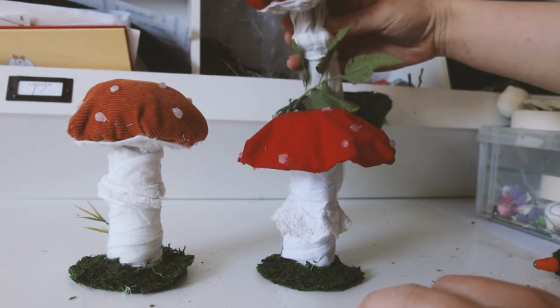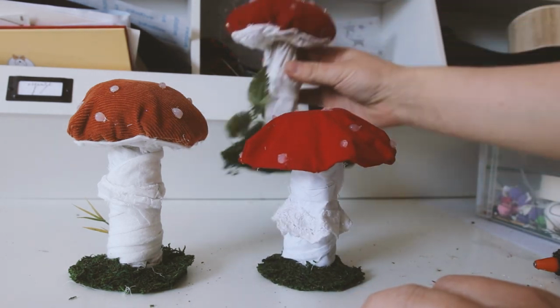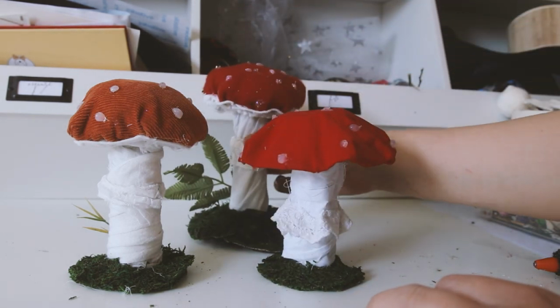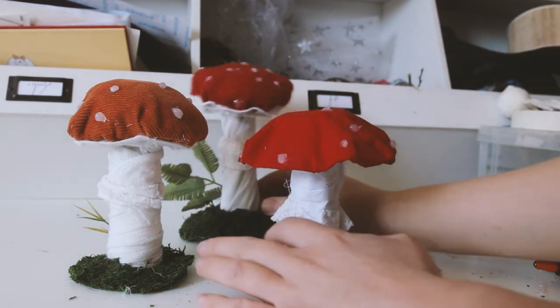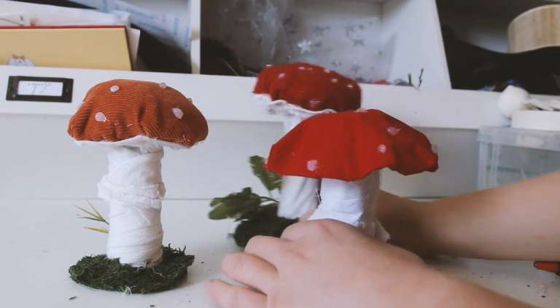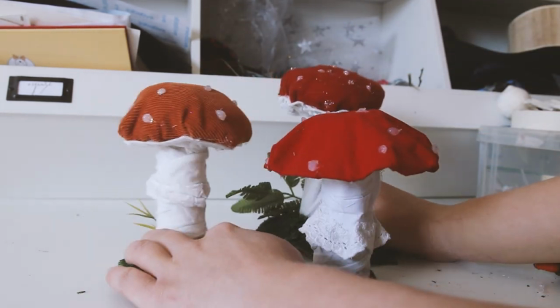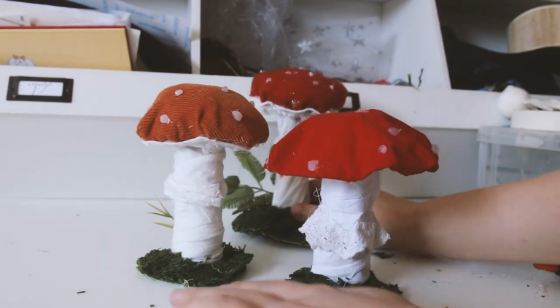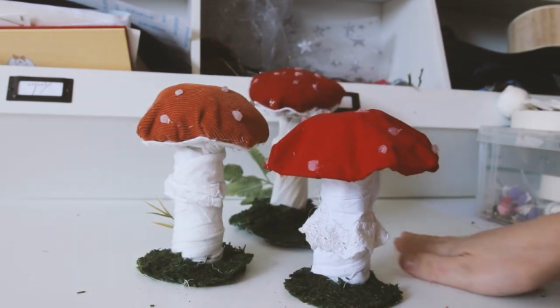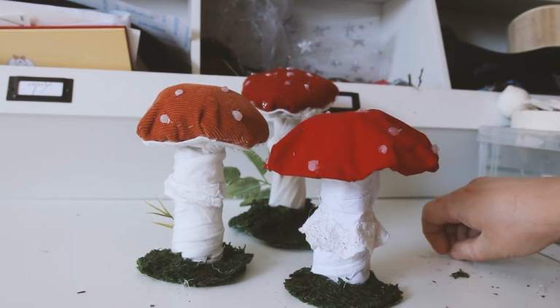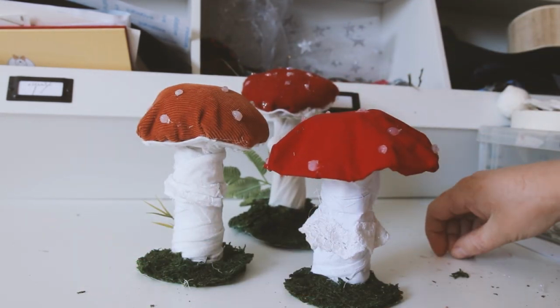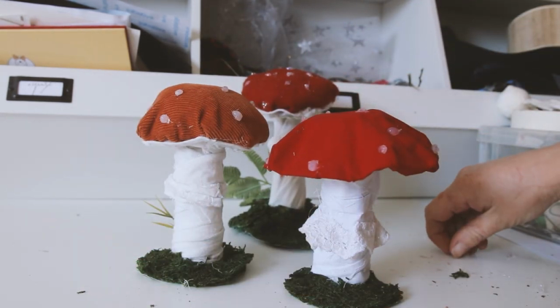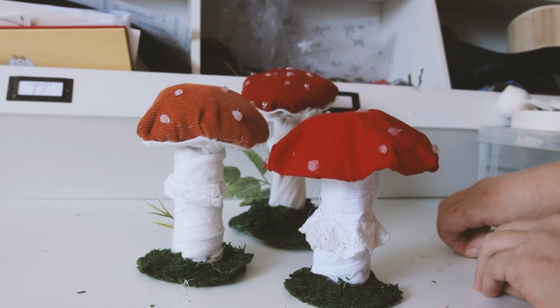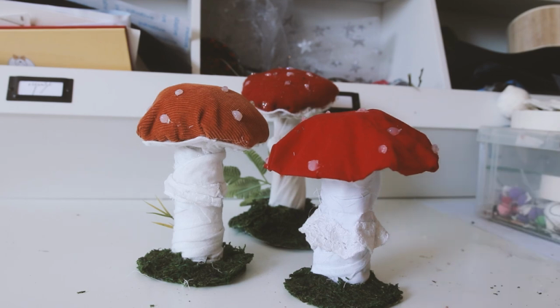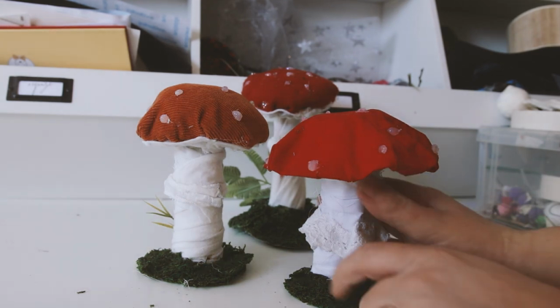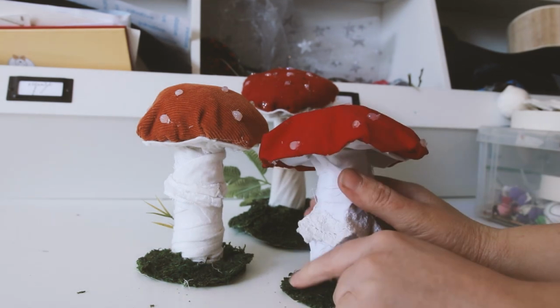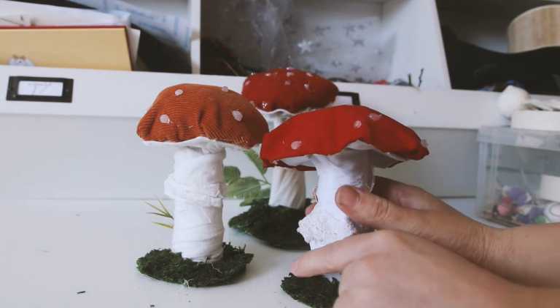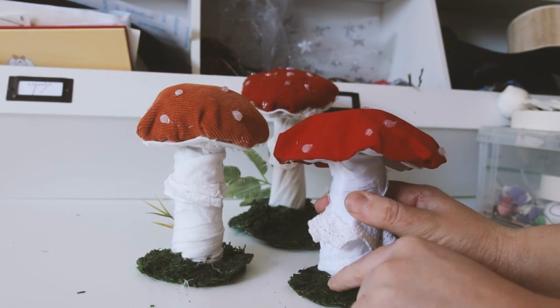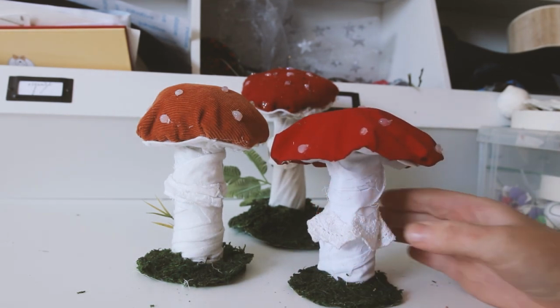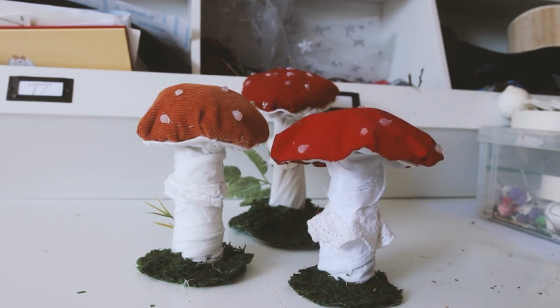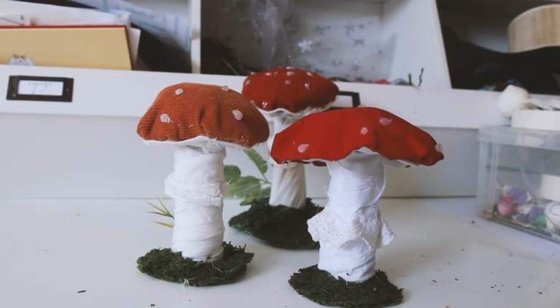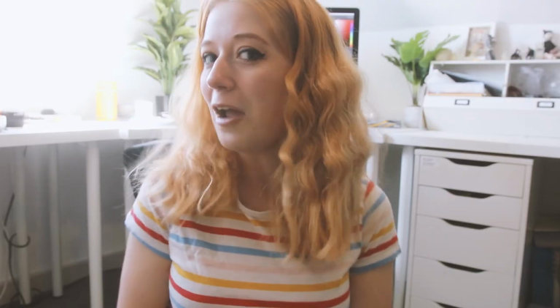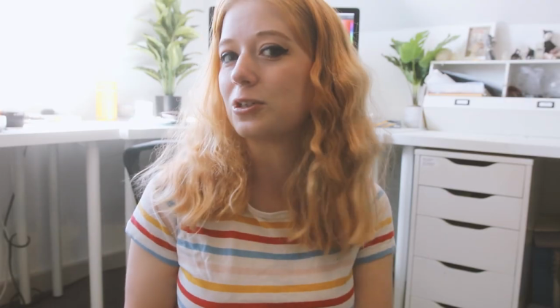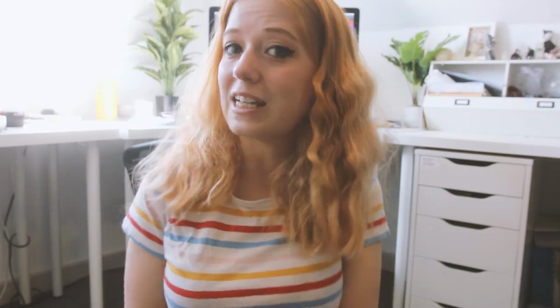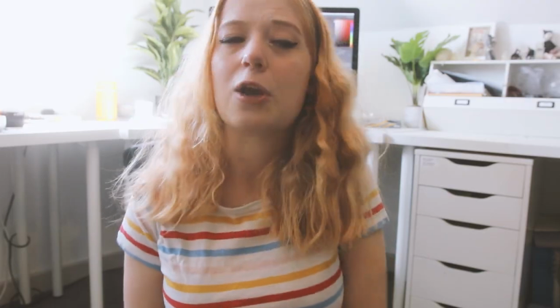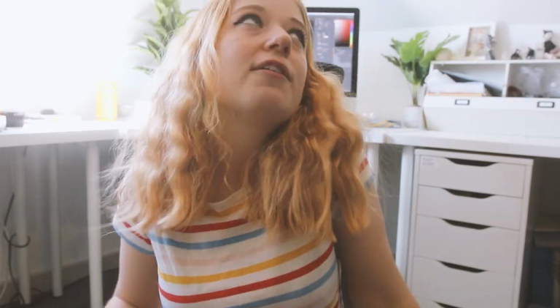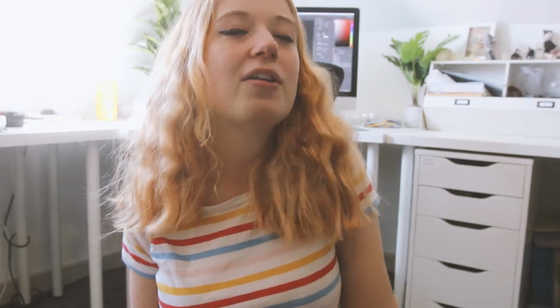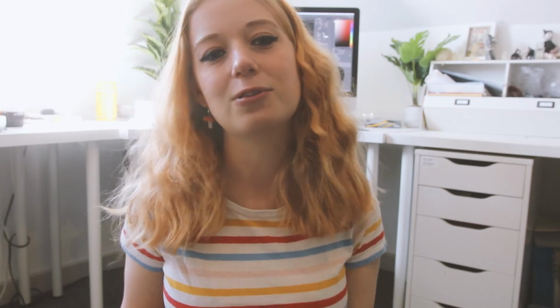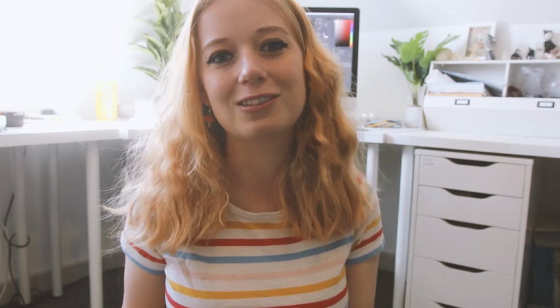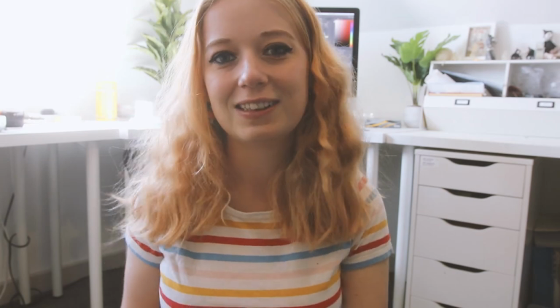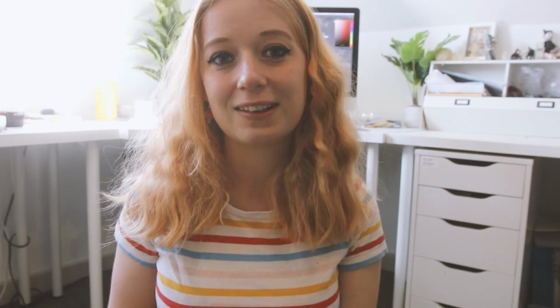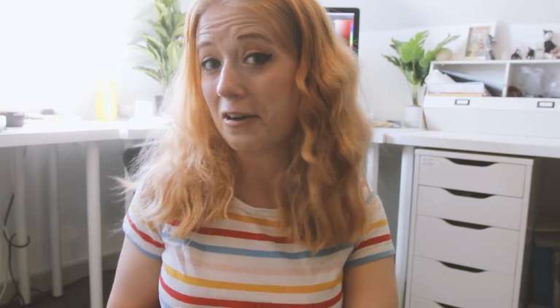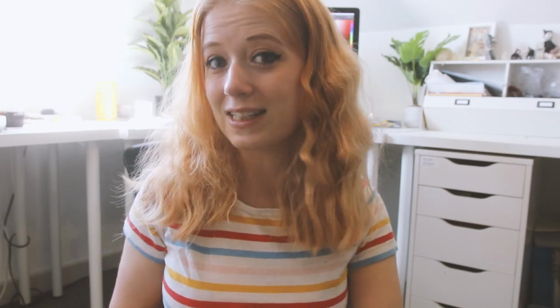And there you have it — a toadstool fit for a fairy! Hope you enjoyed today's video making a fairy toadstool. Fairy wishes!